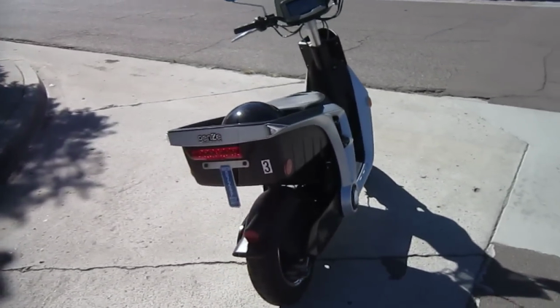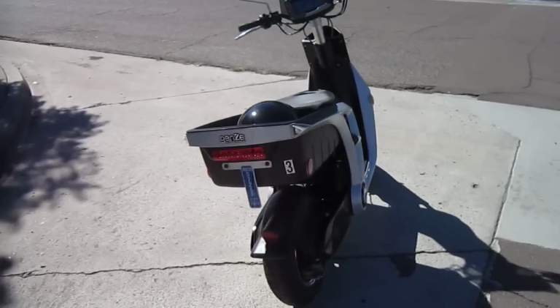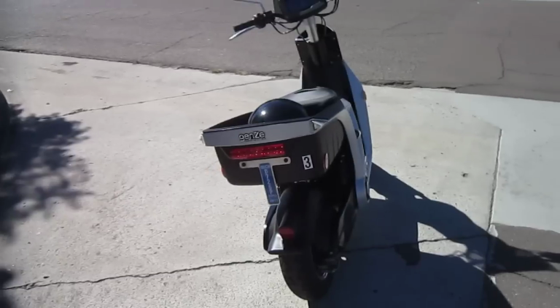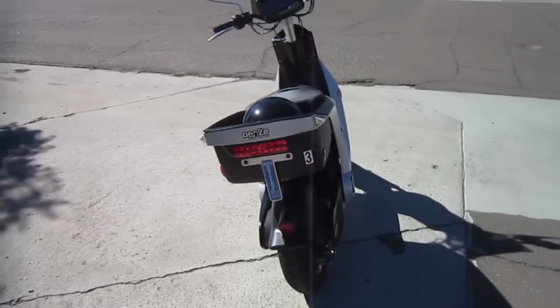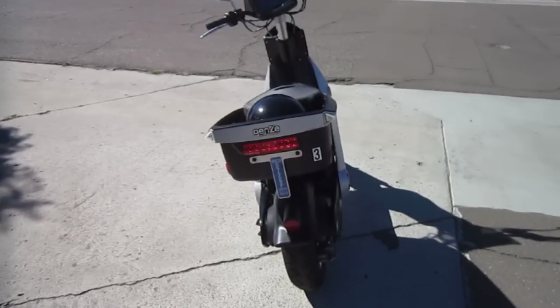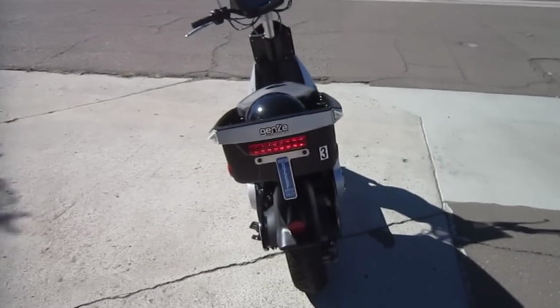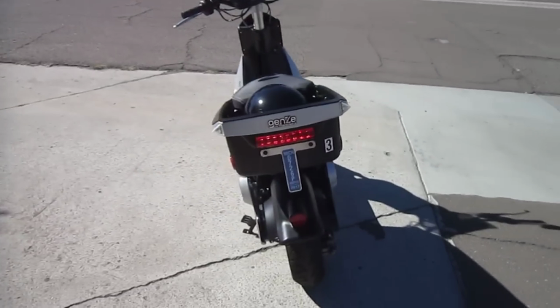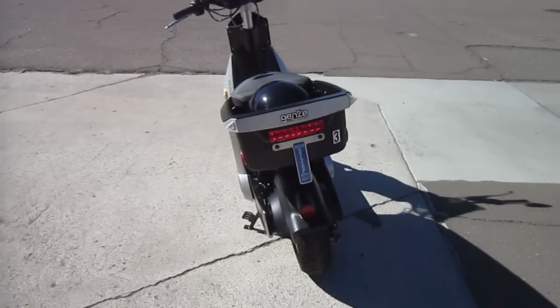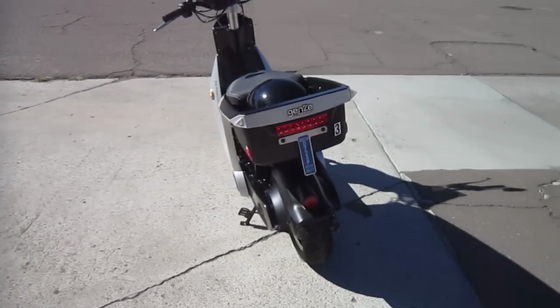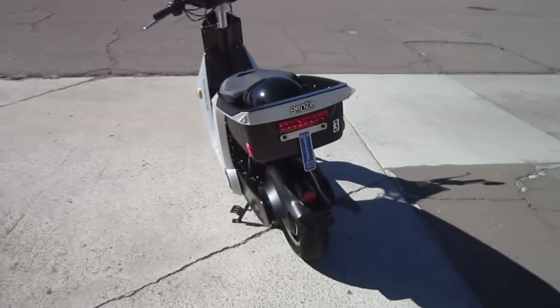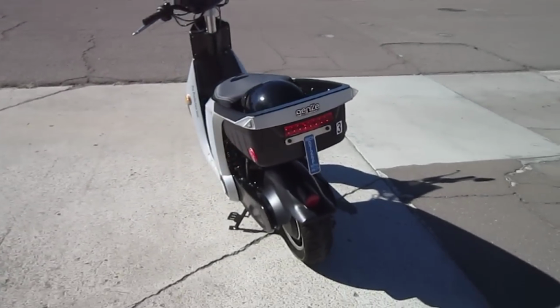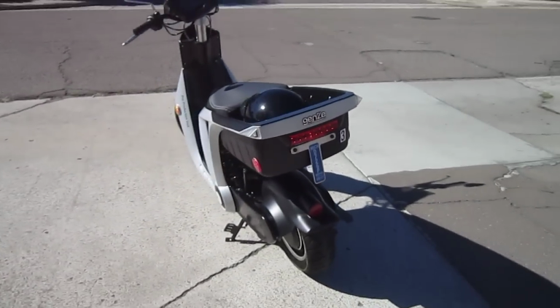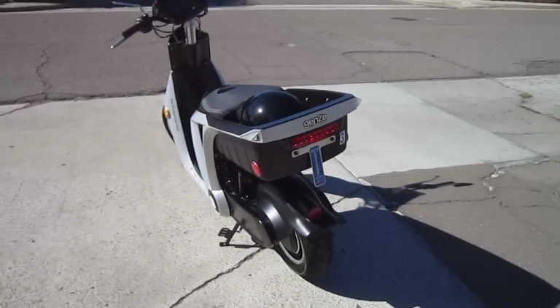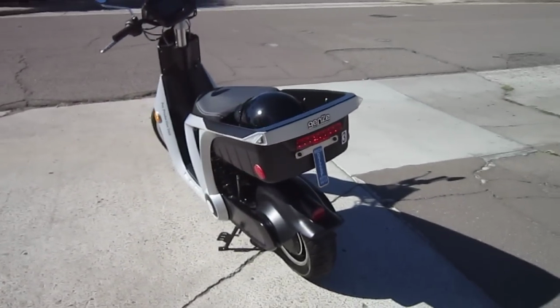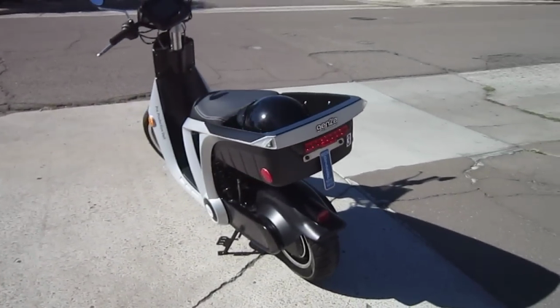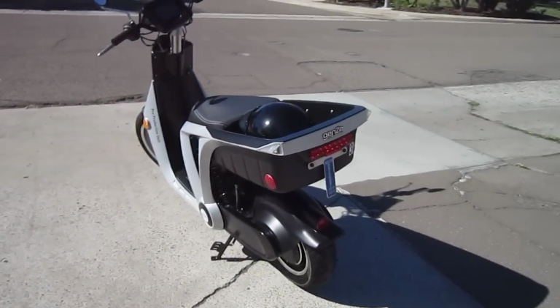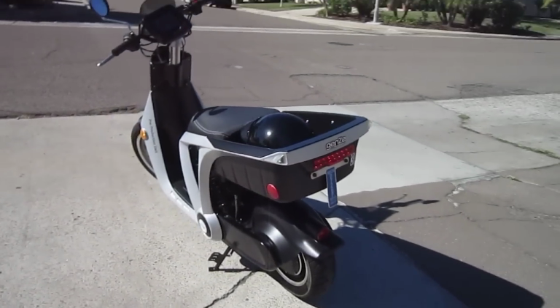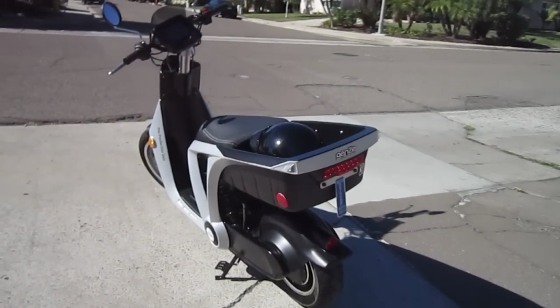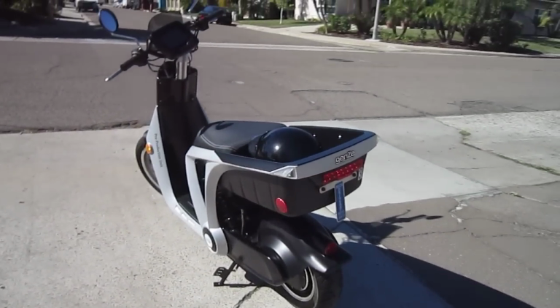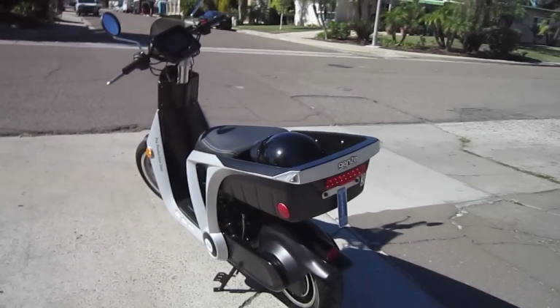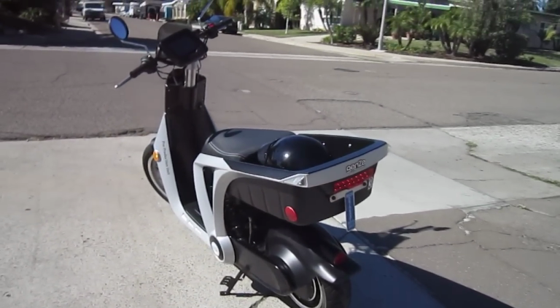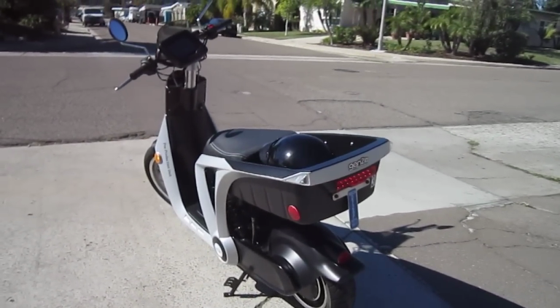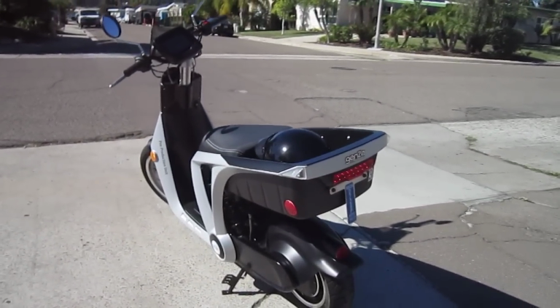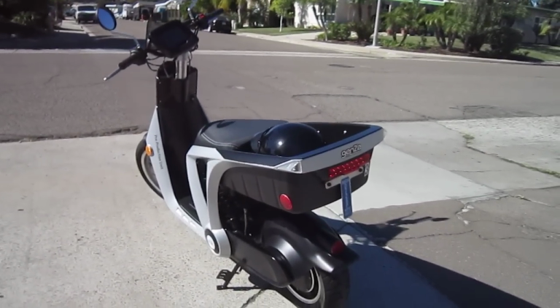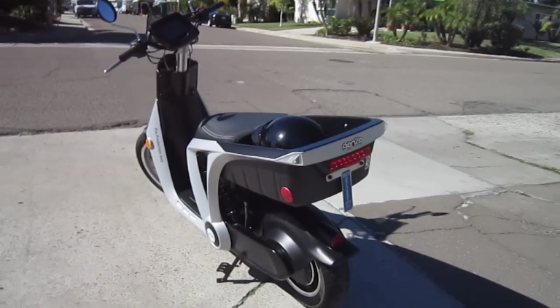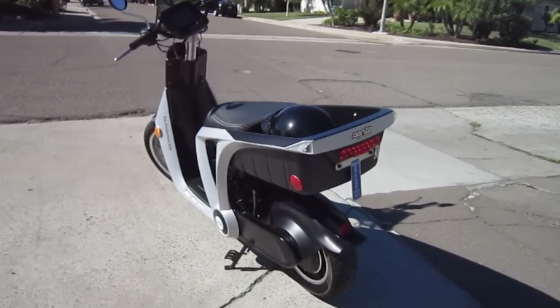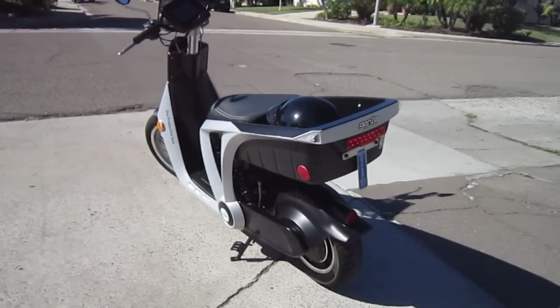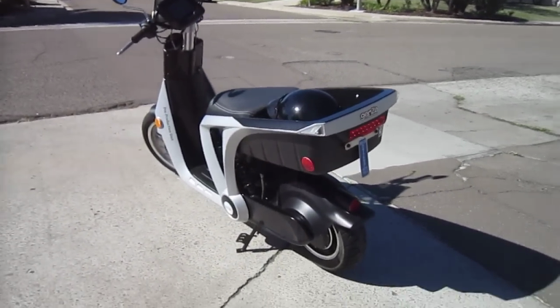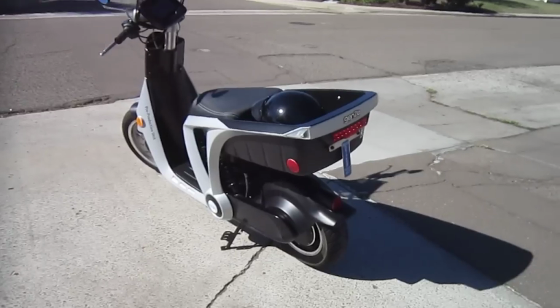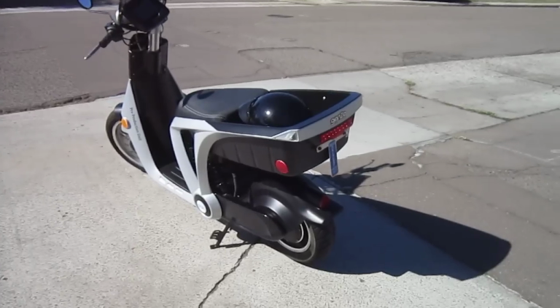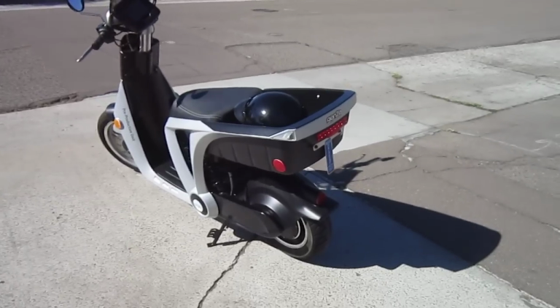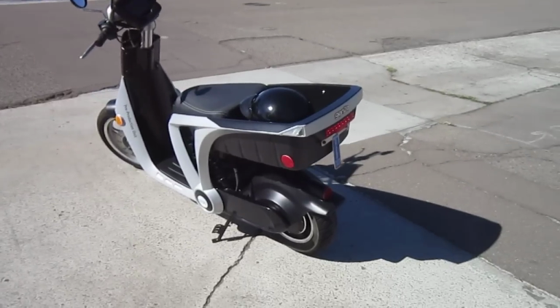This comes out of Michigan, and by the time it hits production, they're expecting it to be 100% made in America with all the parts, so it should be pretty exciting.